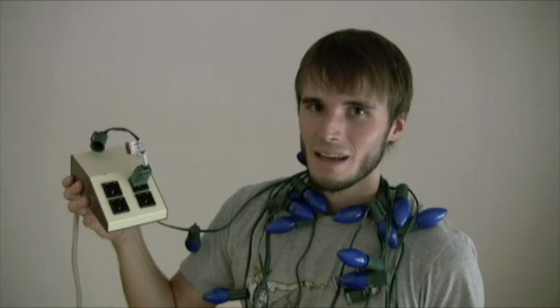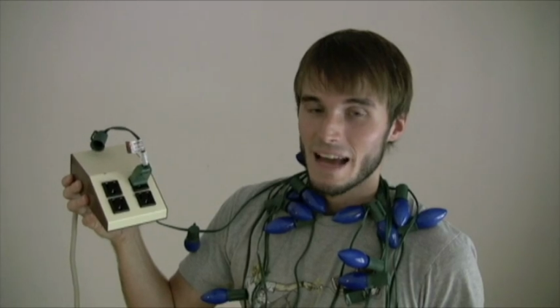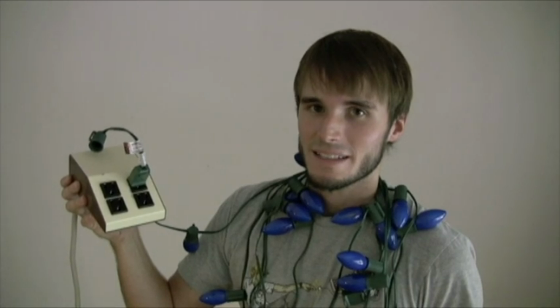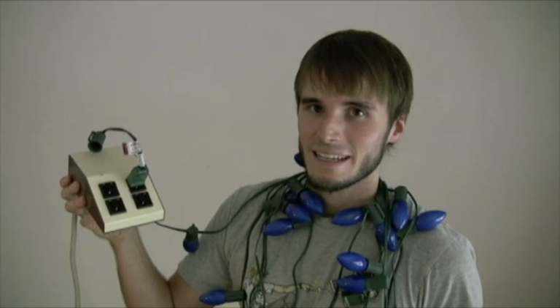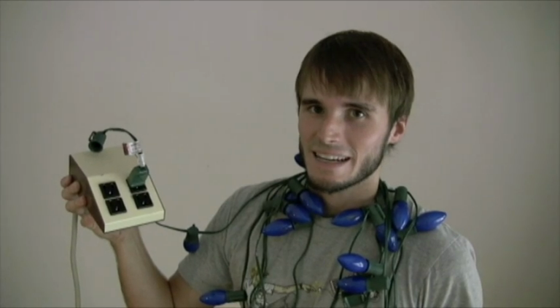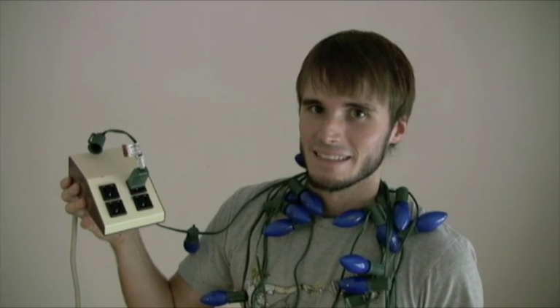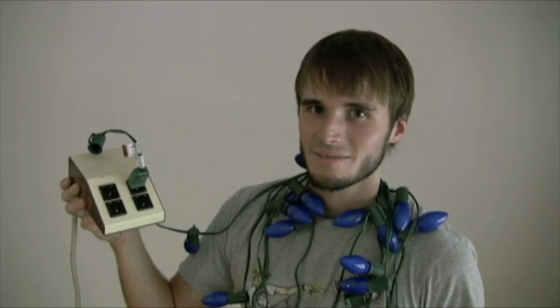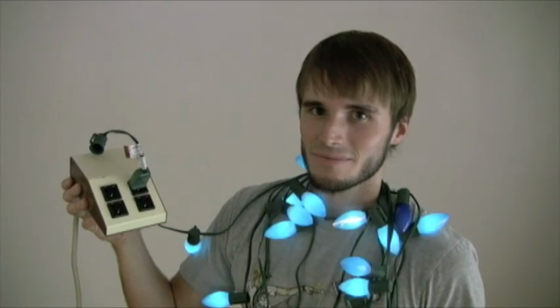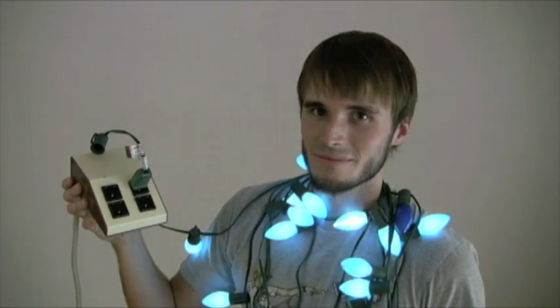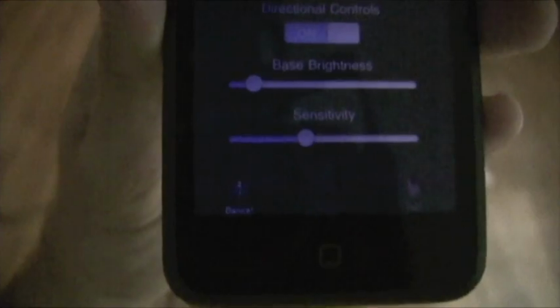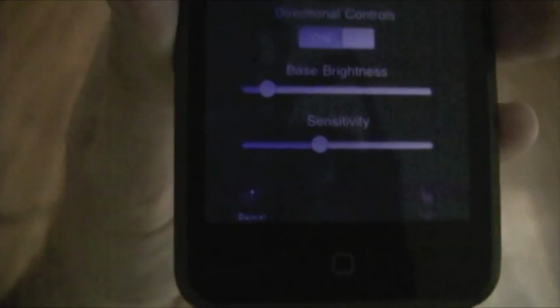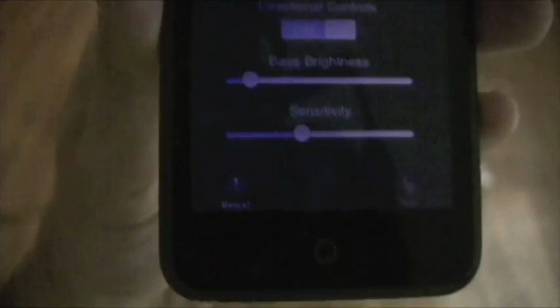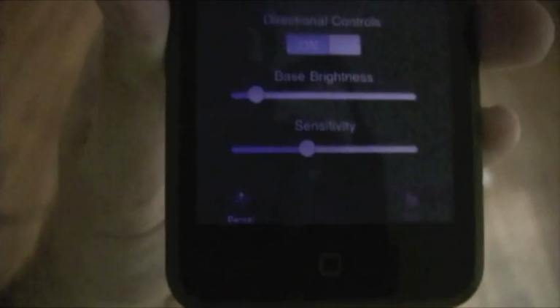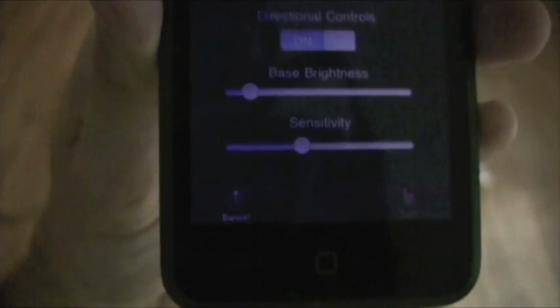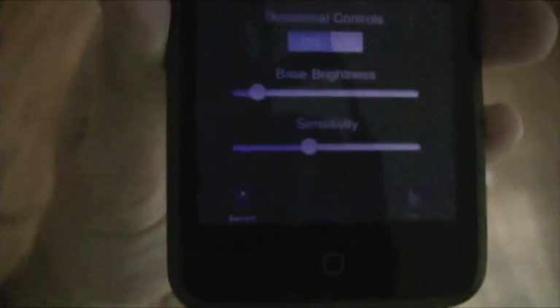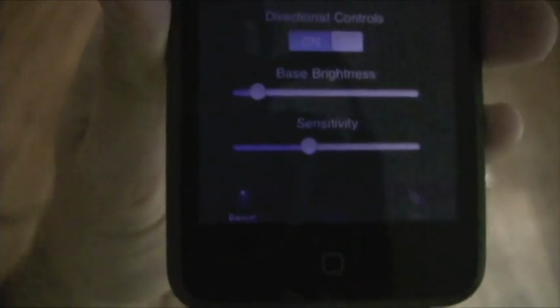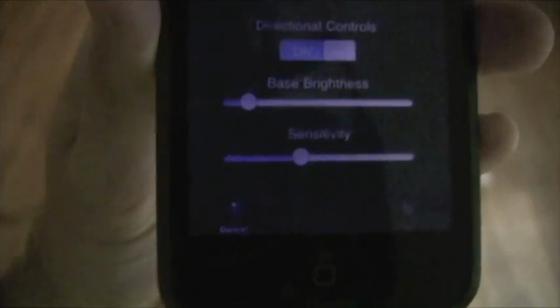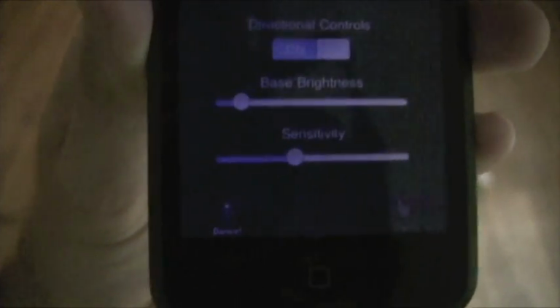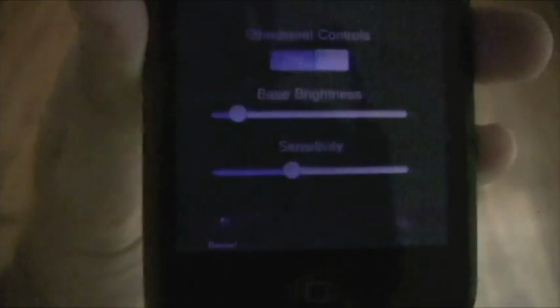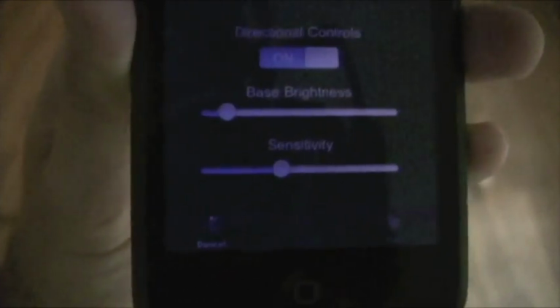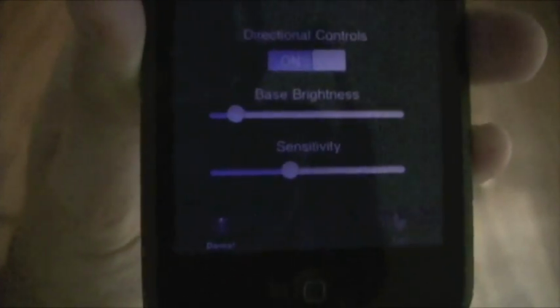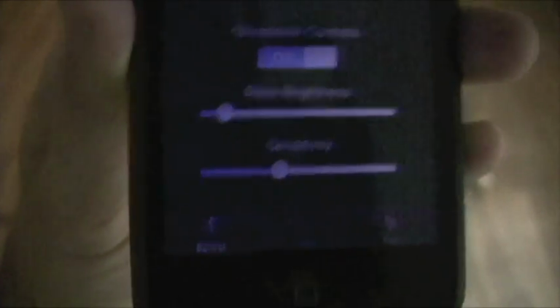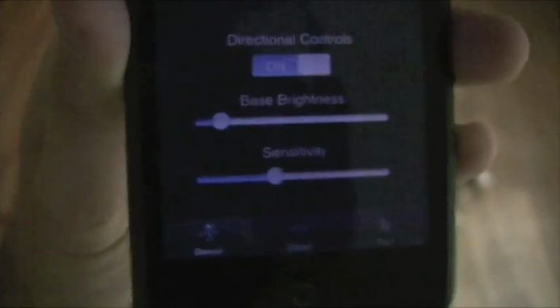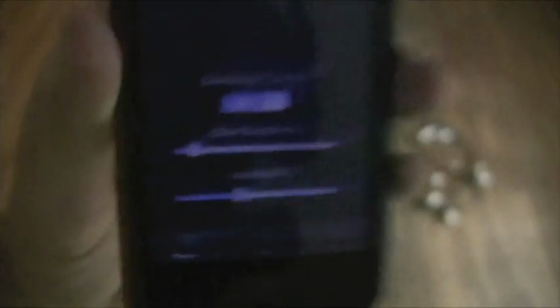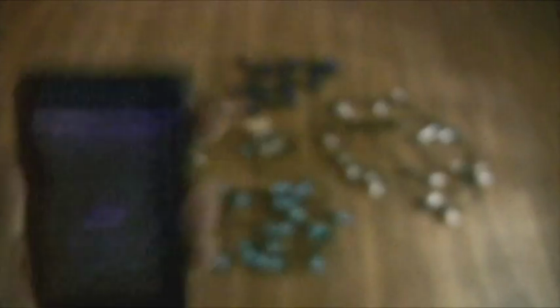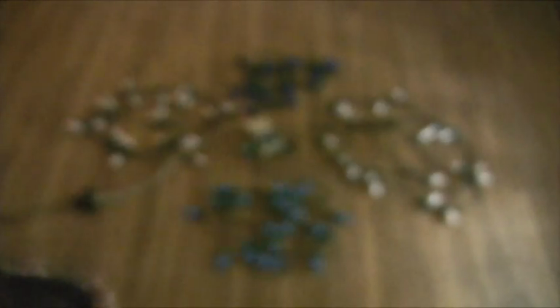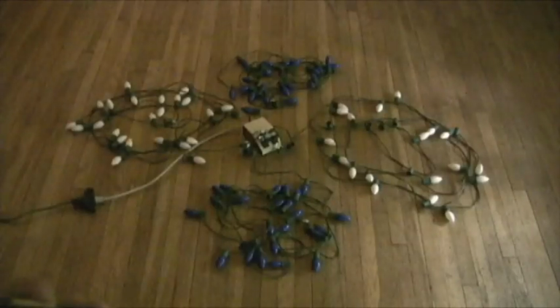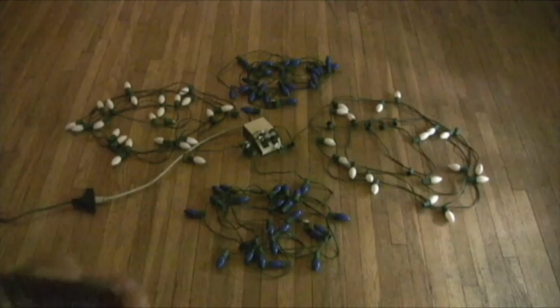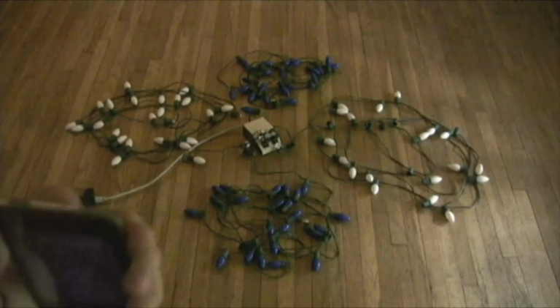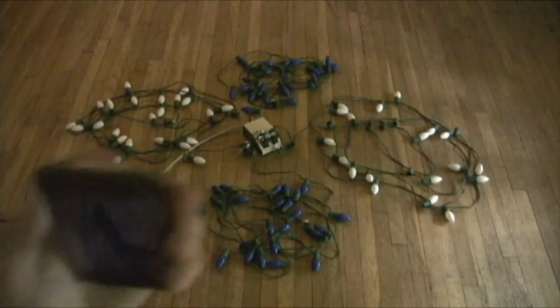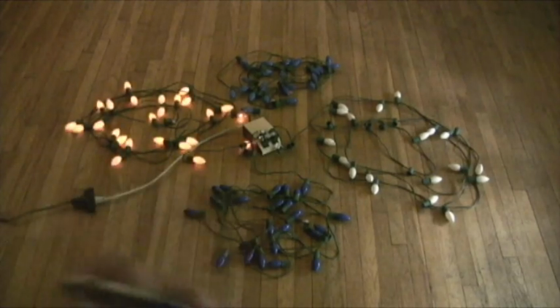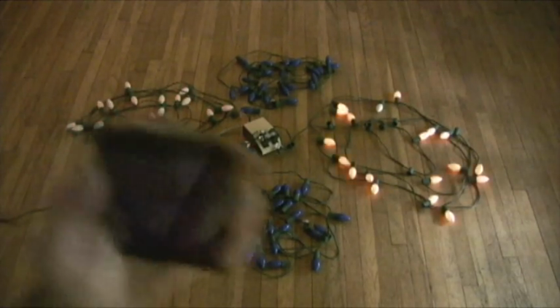Now let's see it in action. In Dance mode, the lights are controlled by the accelerometer — that is, when I move the iPod, the lights change accordingly.